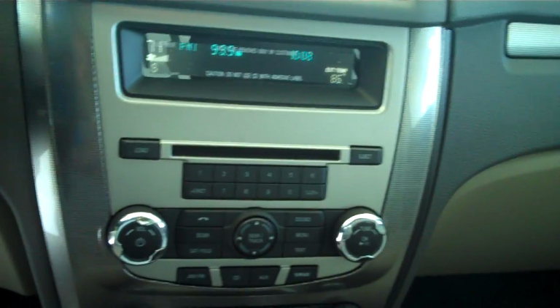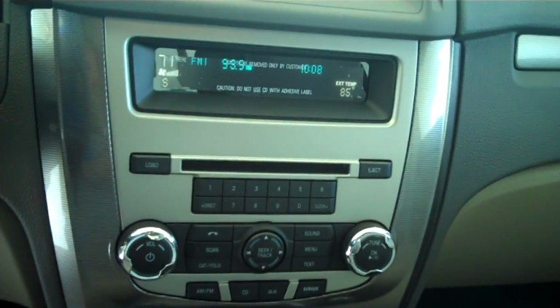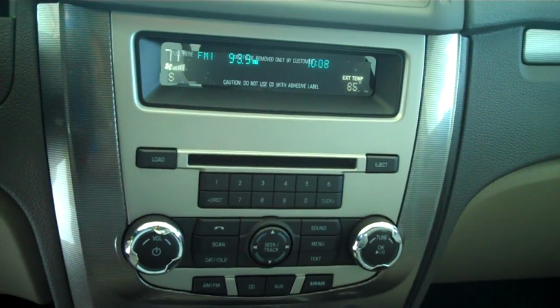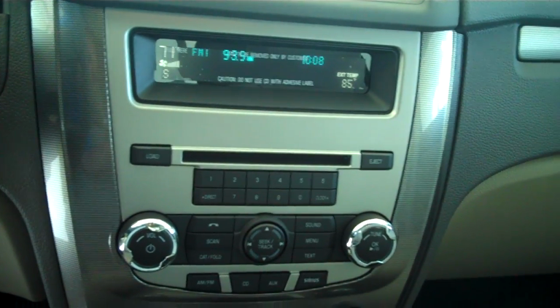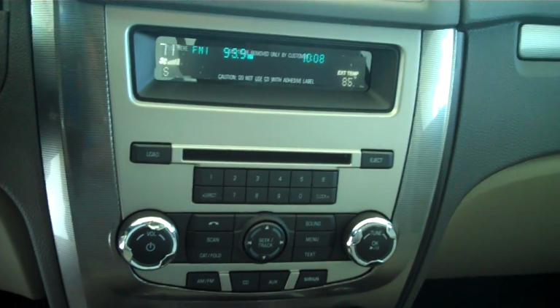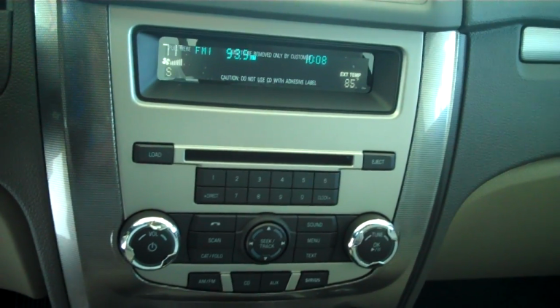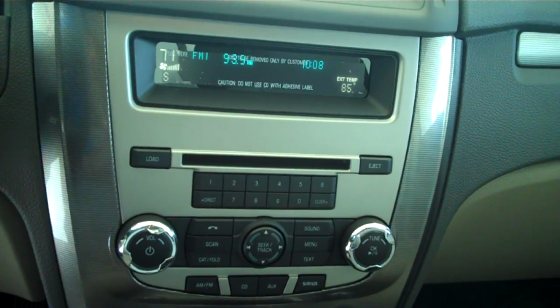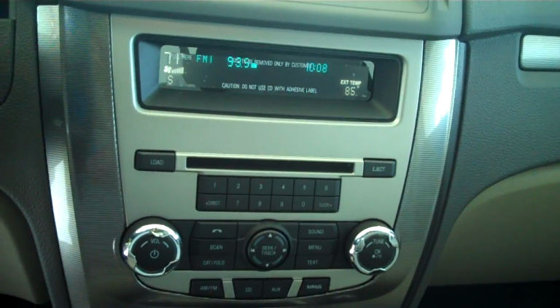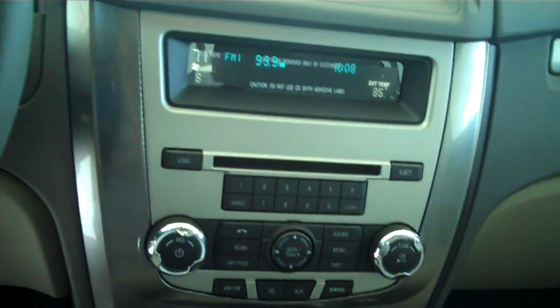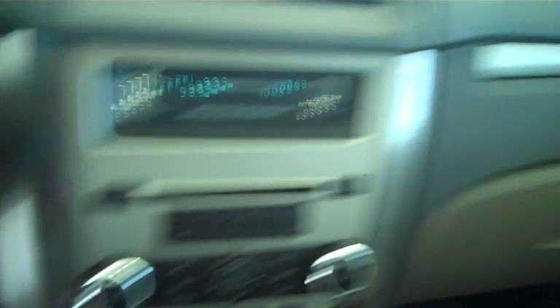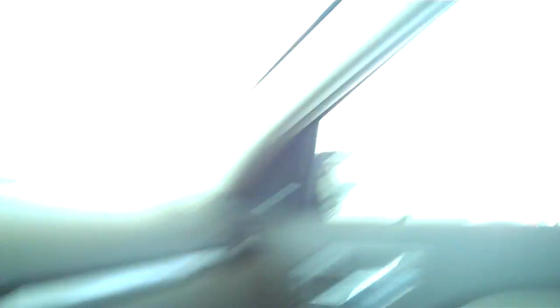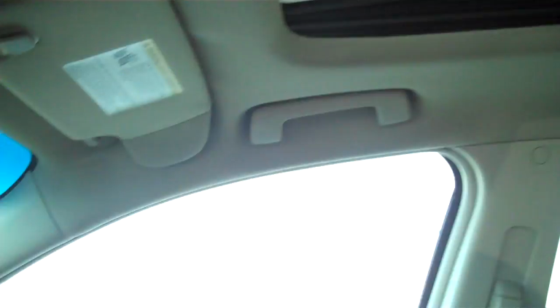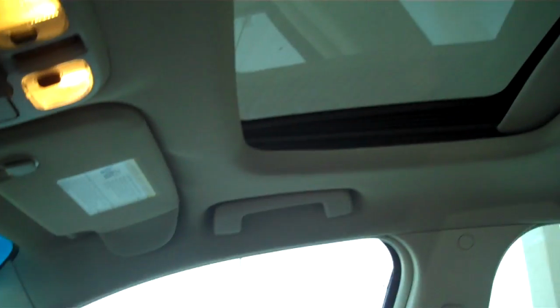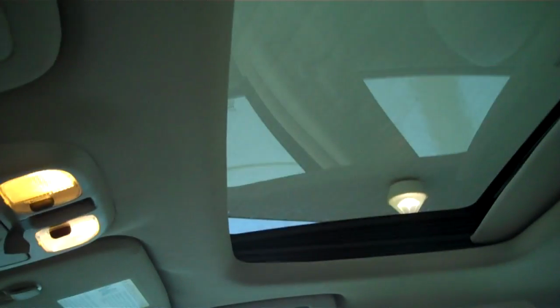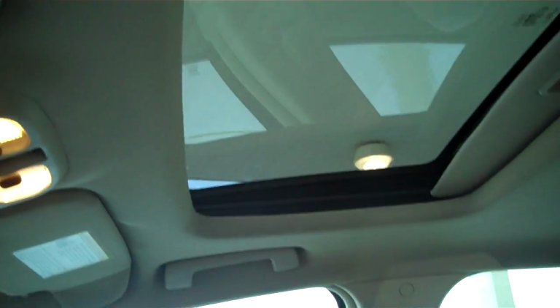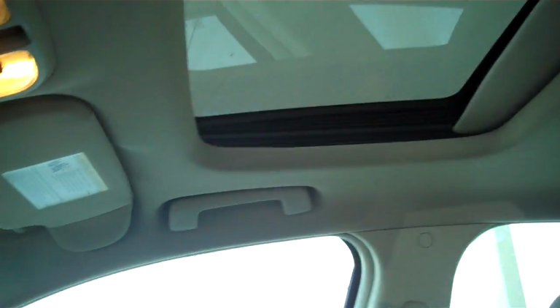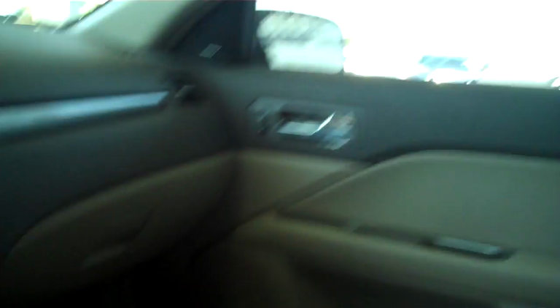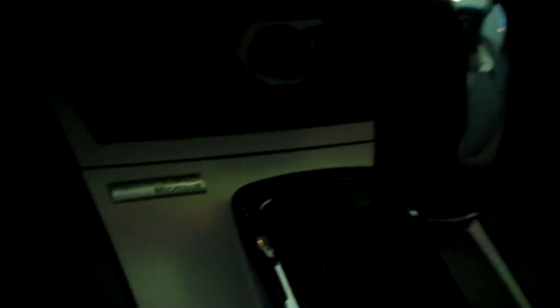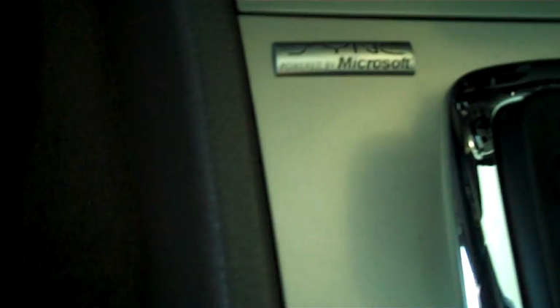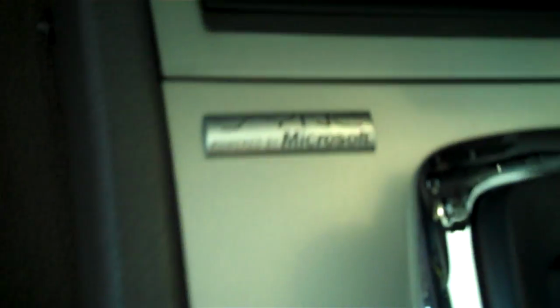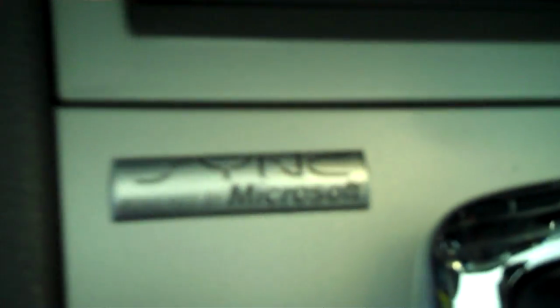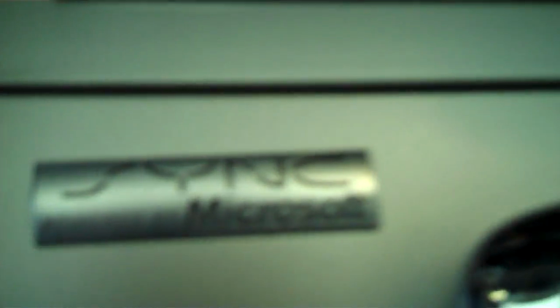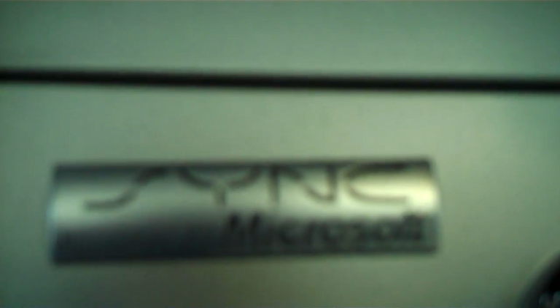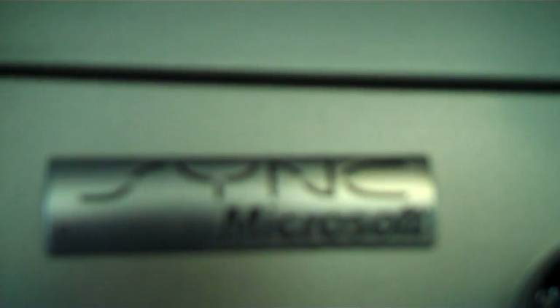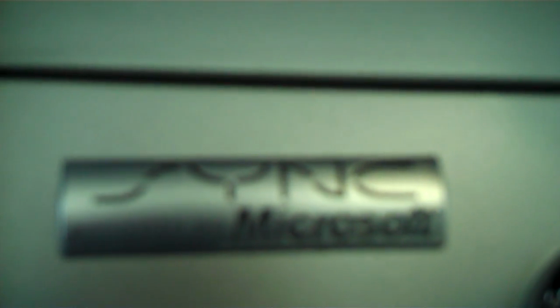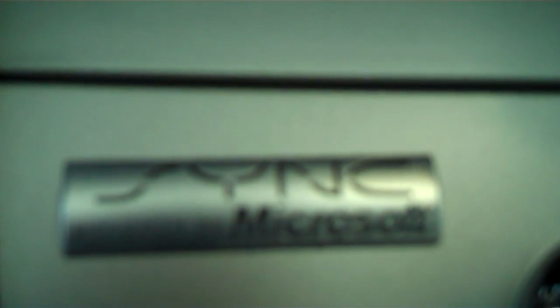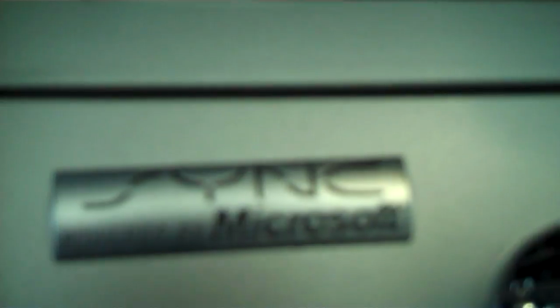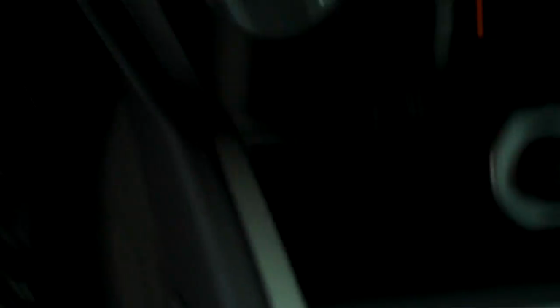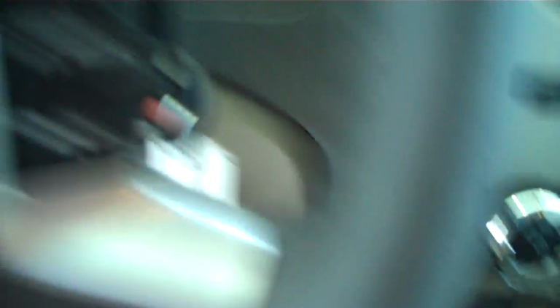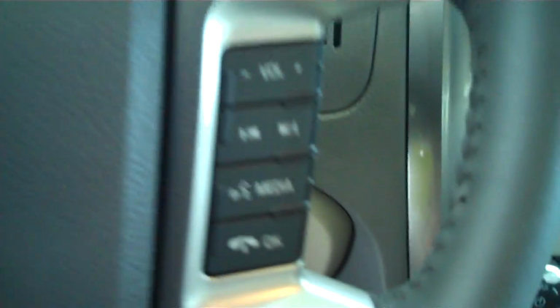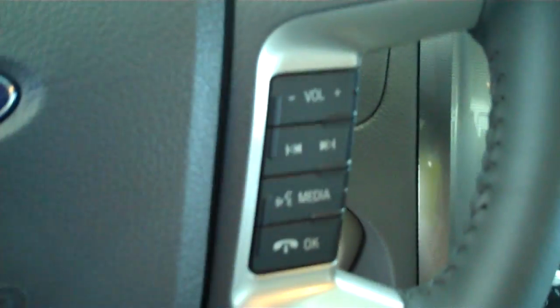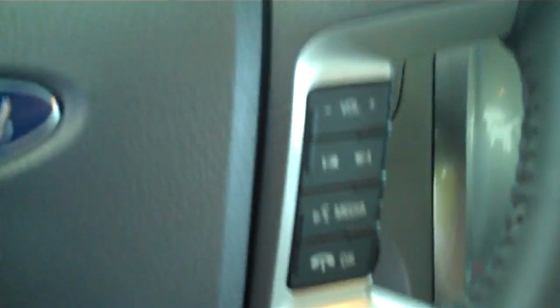AM, FM, satellite, CD, MP3 player. You do have a sunroof. It does have your sync technology for all of your wireless Bluetooth features, including your cell phone.